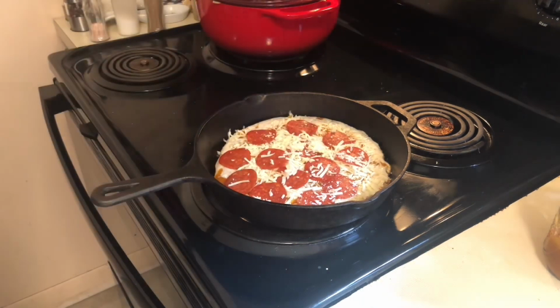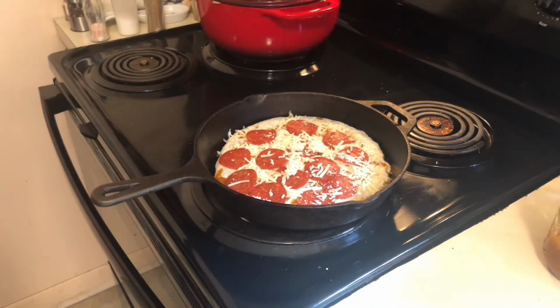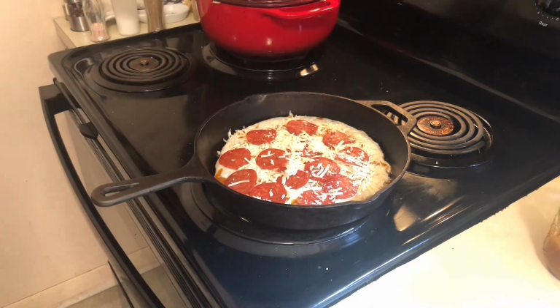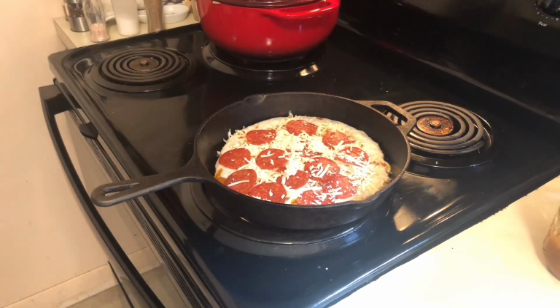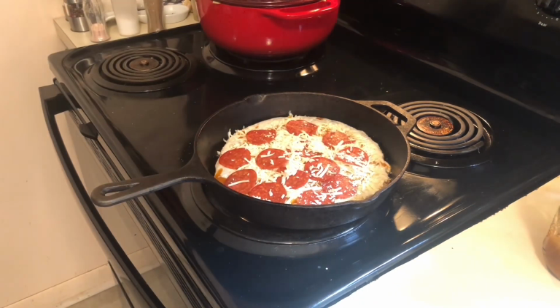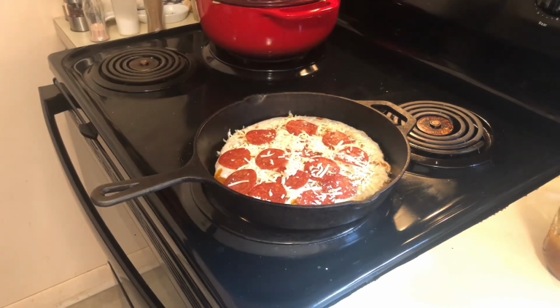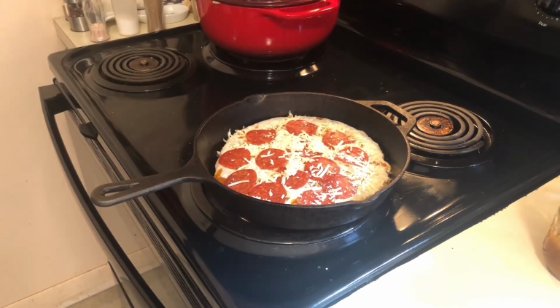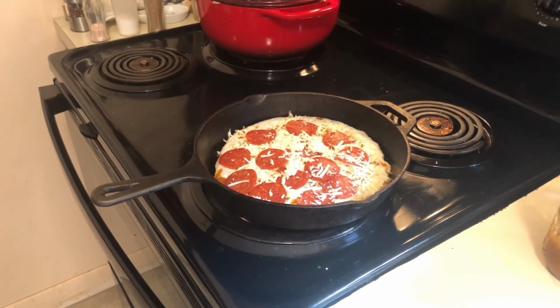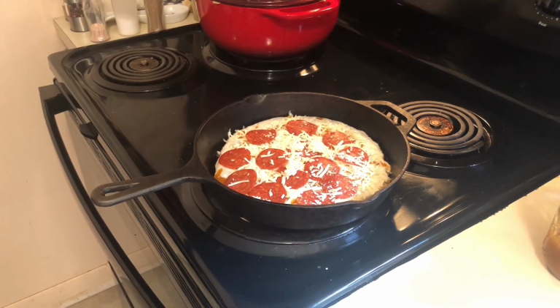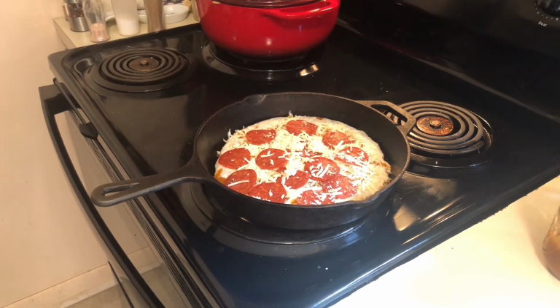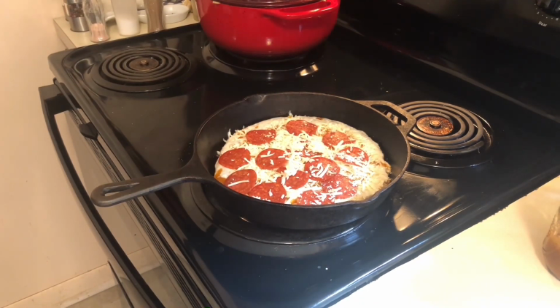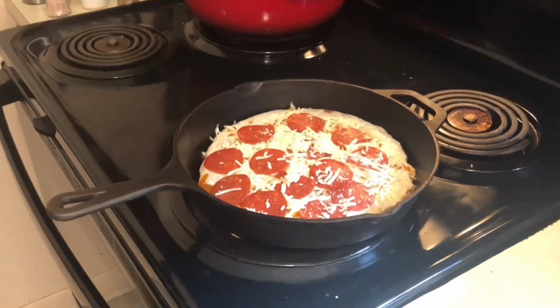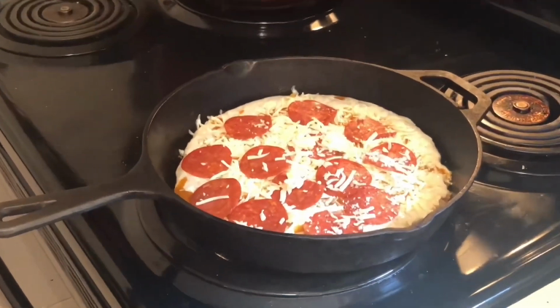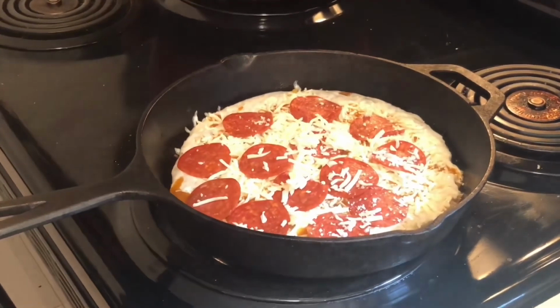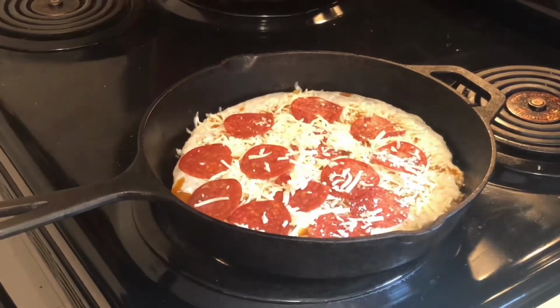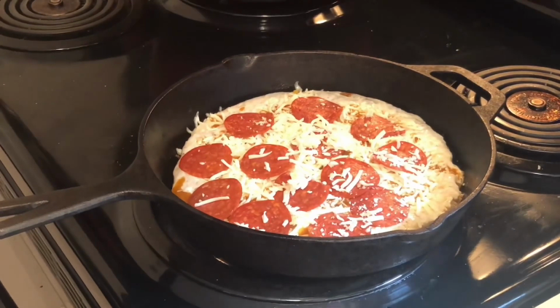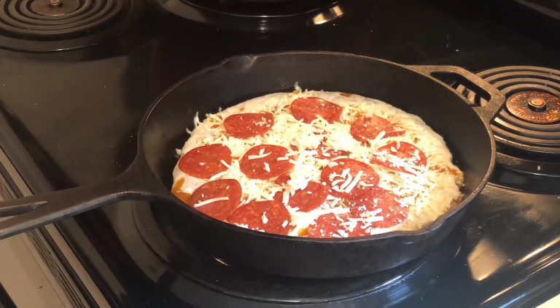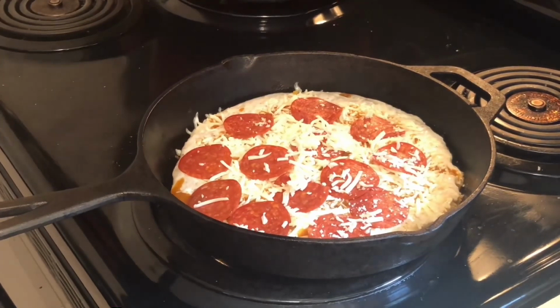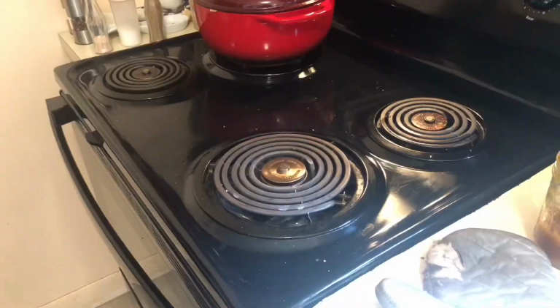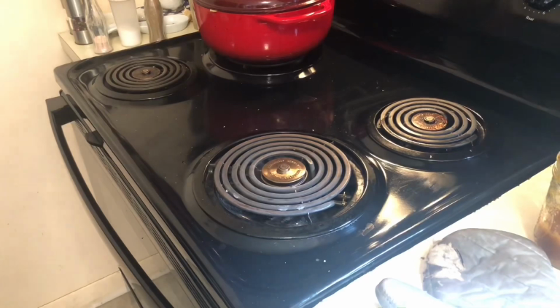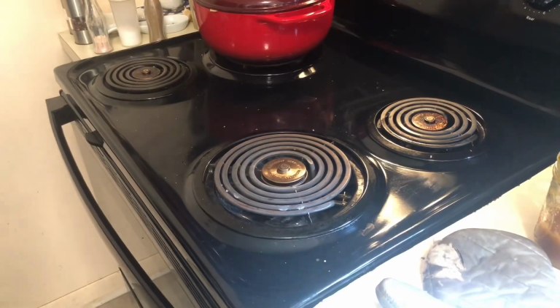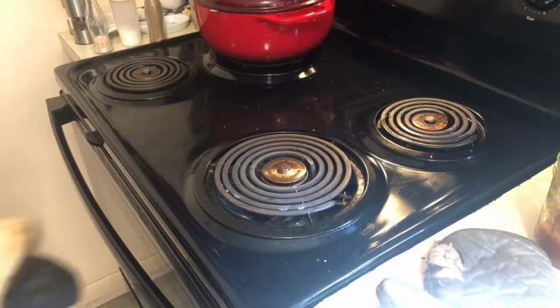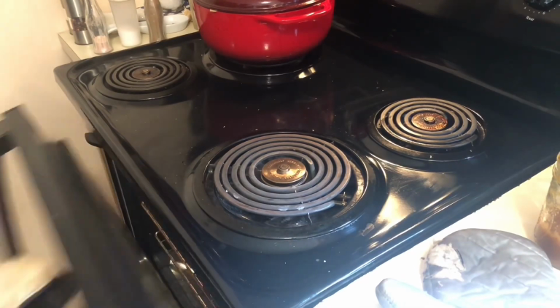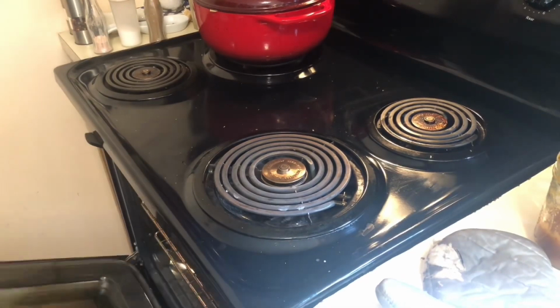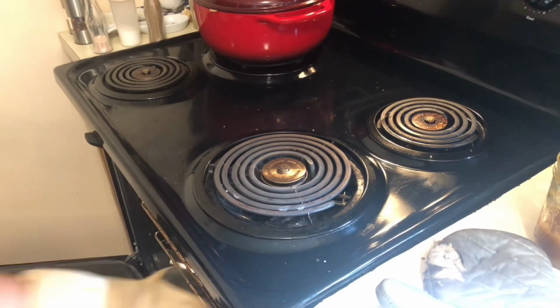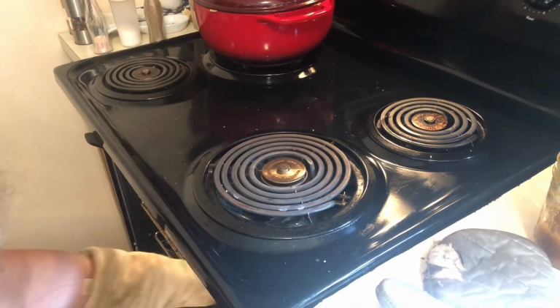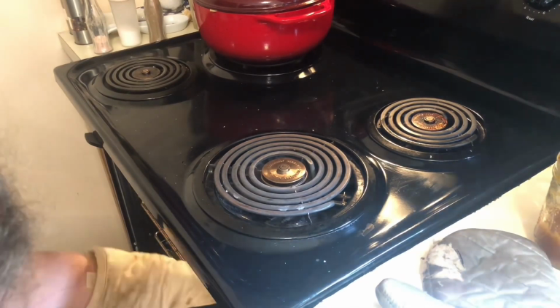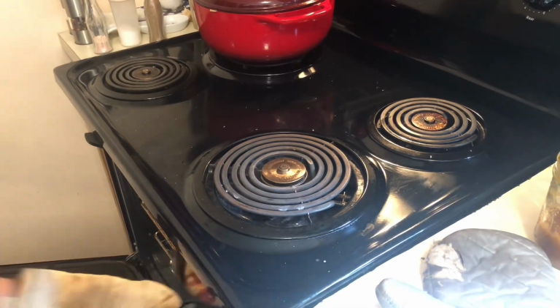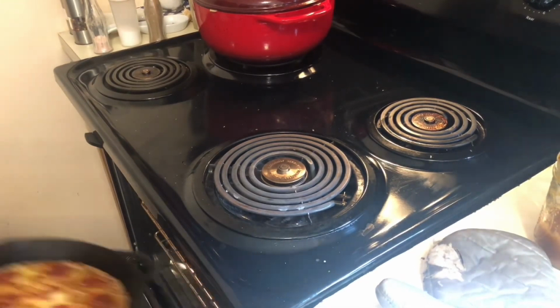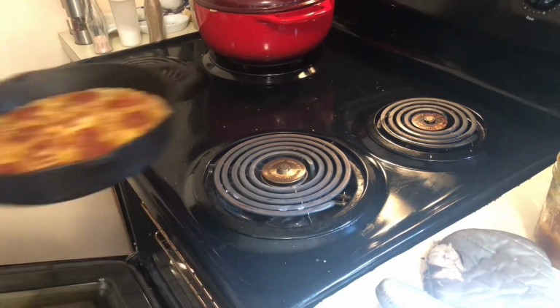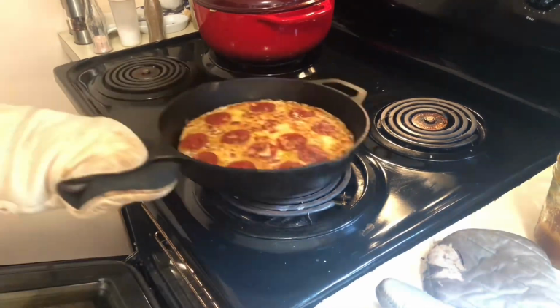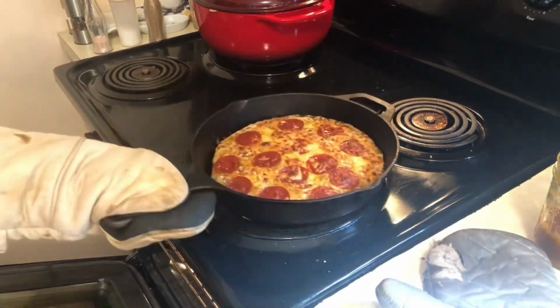Turn your oven down to 450 degrees, put your pan in the oven, and cook for at least 15 minutes.